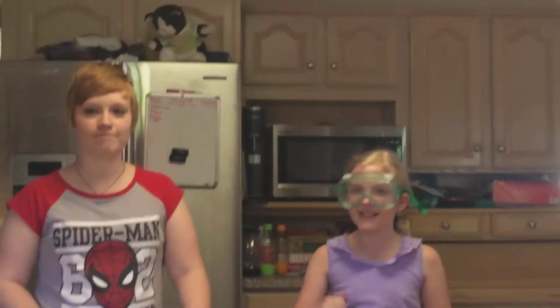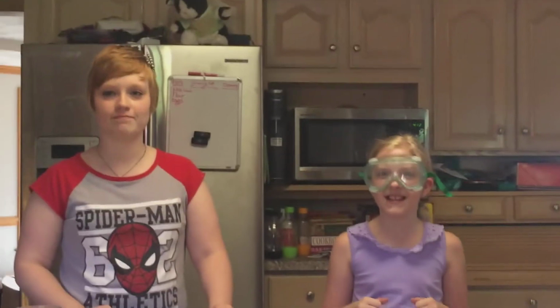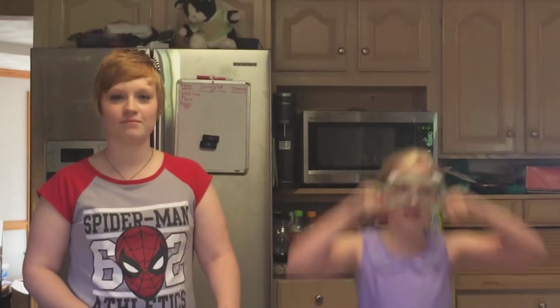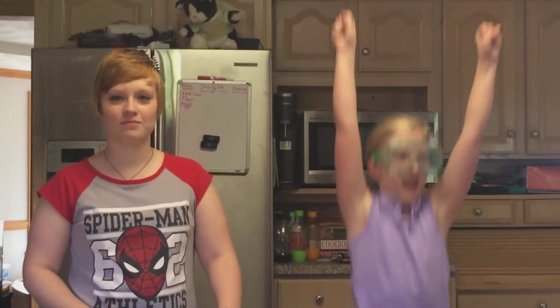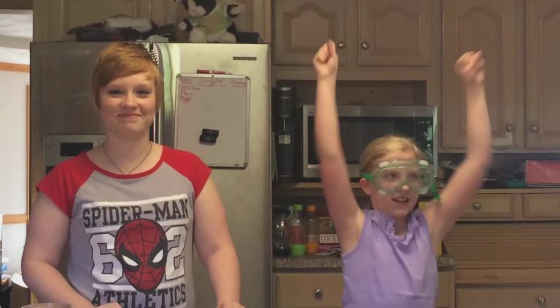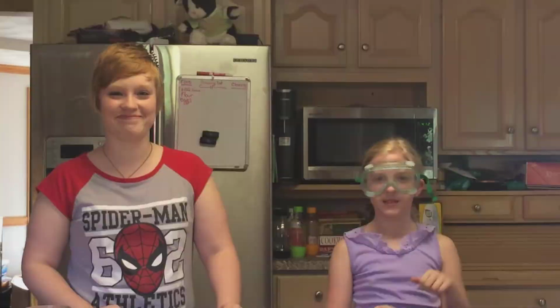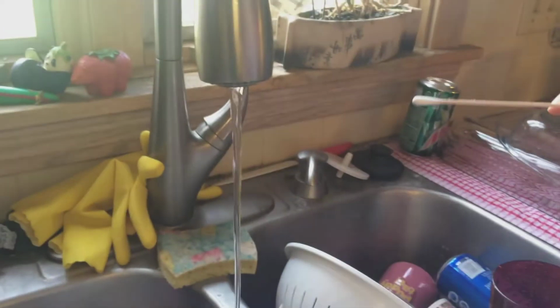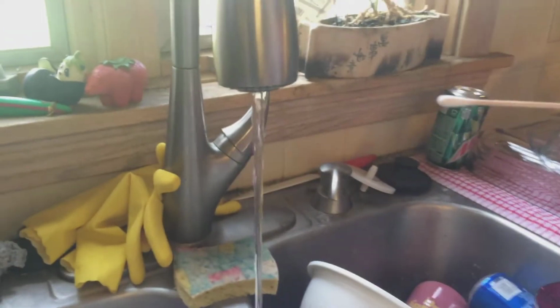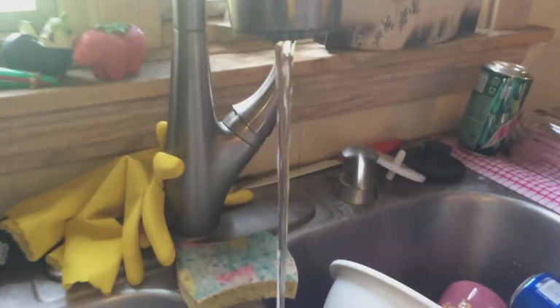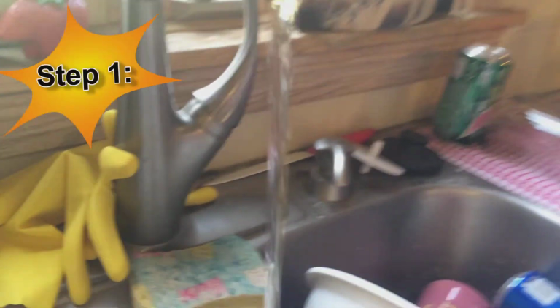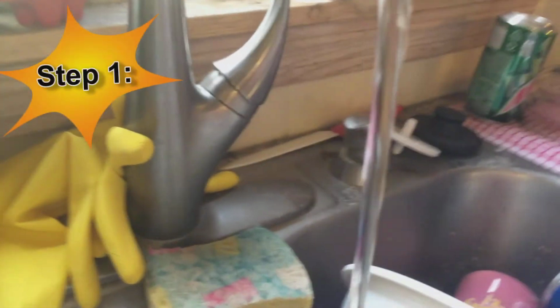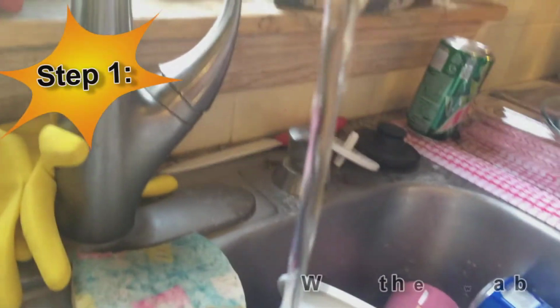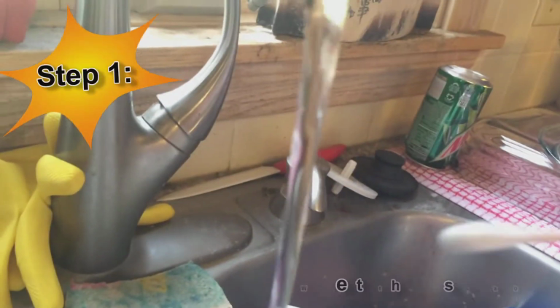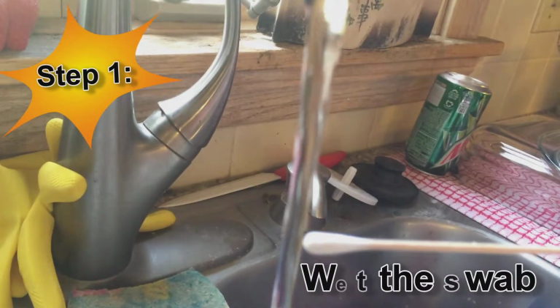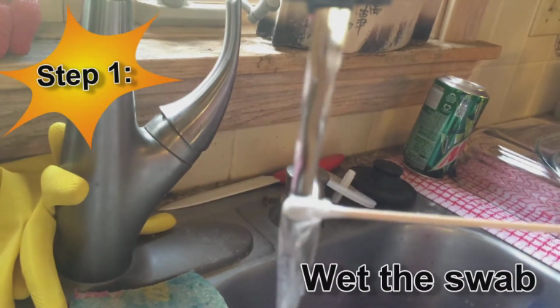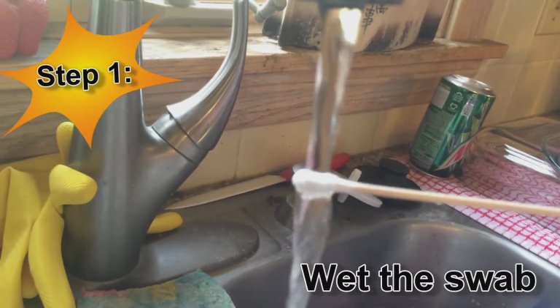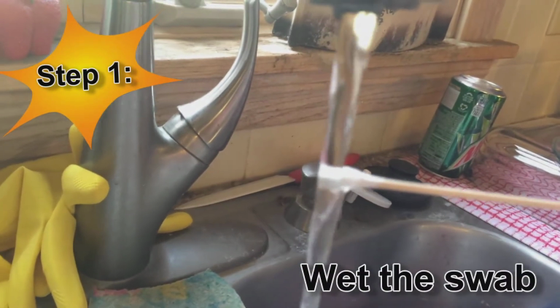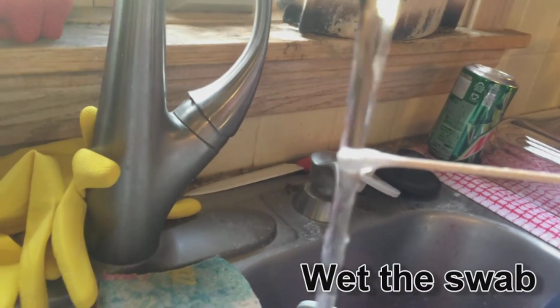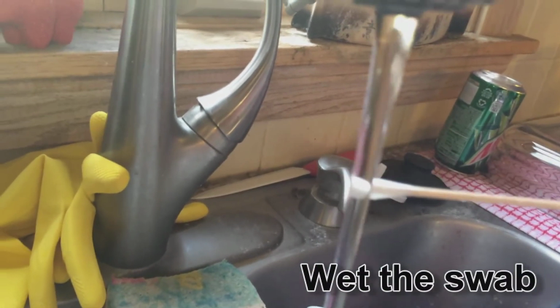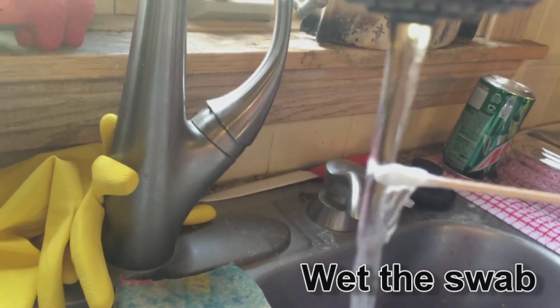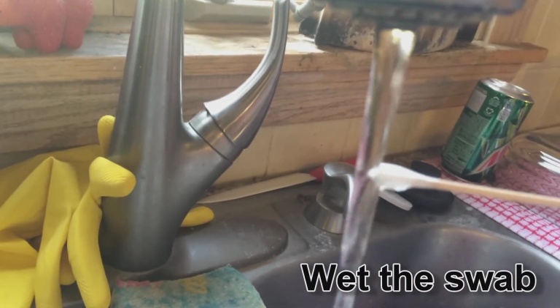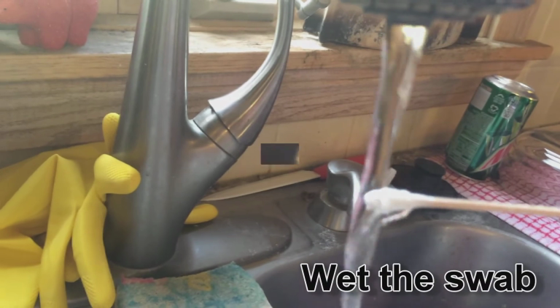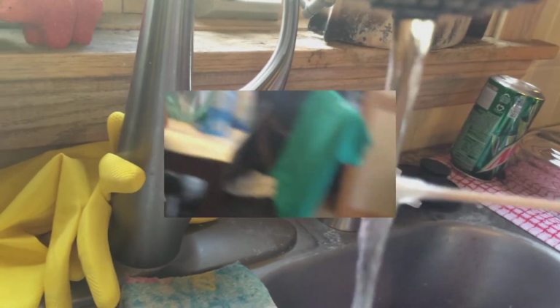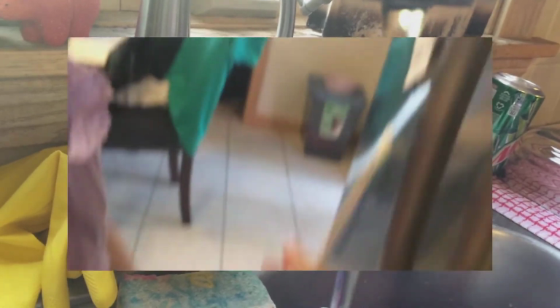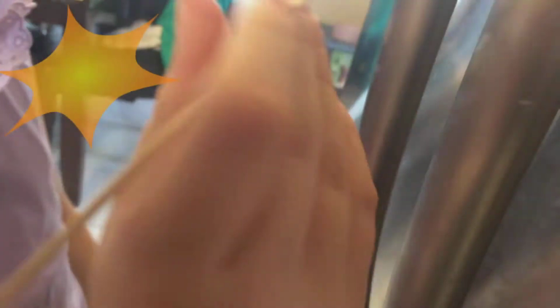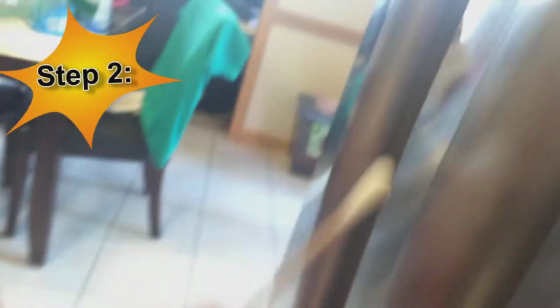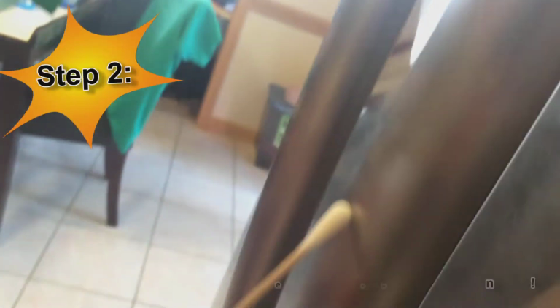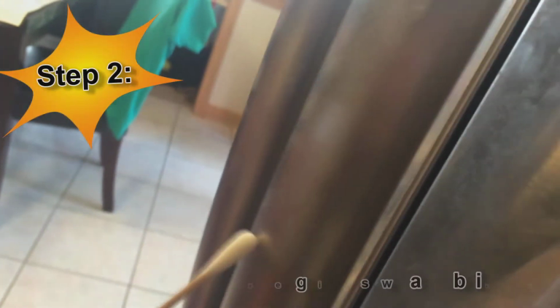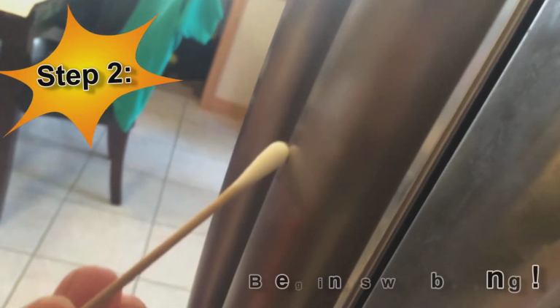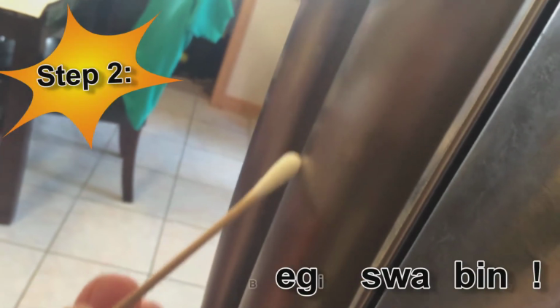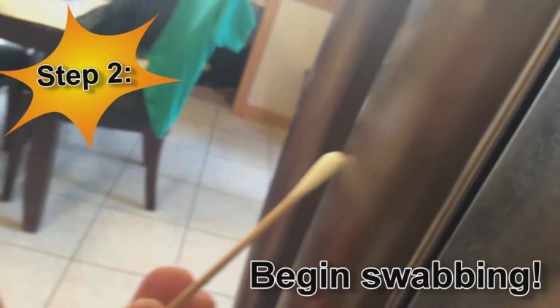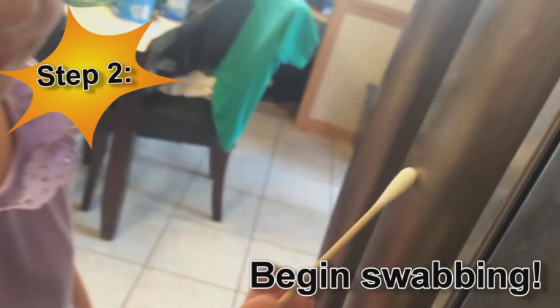First you're going to want to wet the swab if you're going to grow bacteria from a dry surface. For example, we swab the door handle to the fridge.